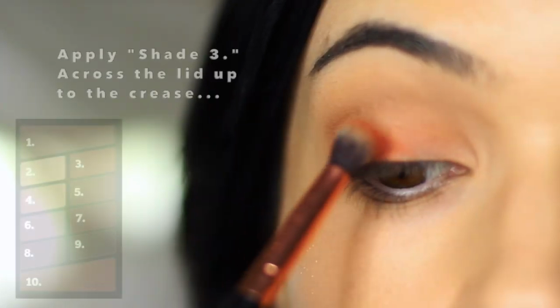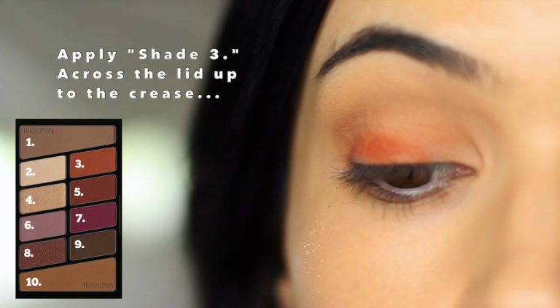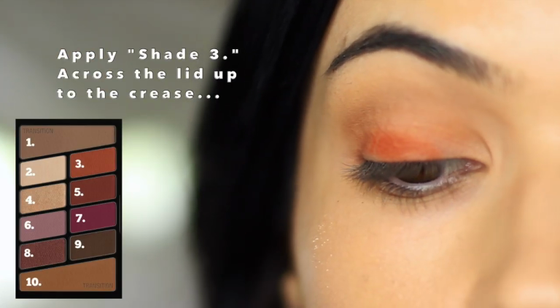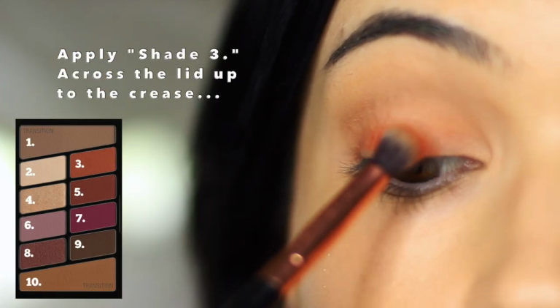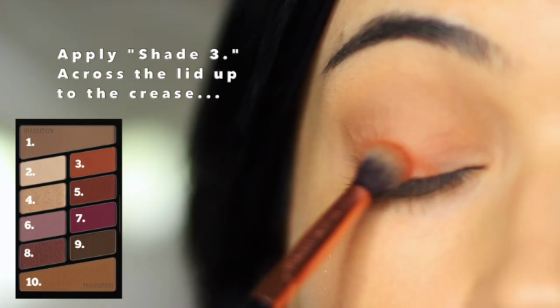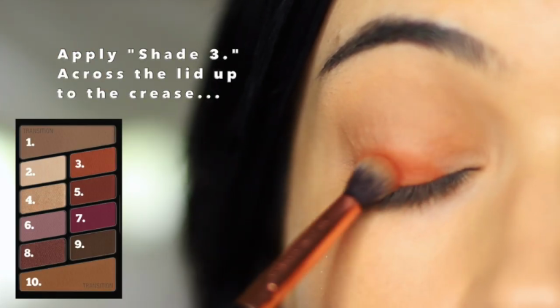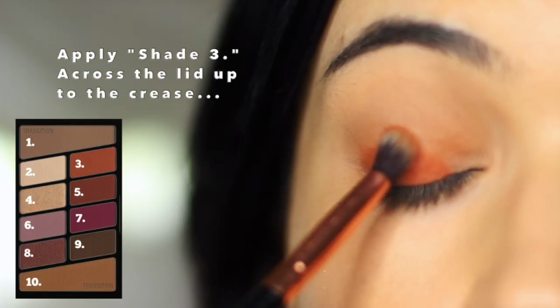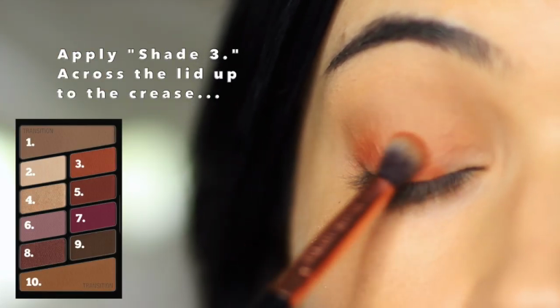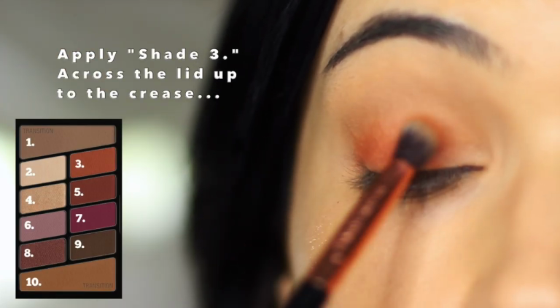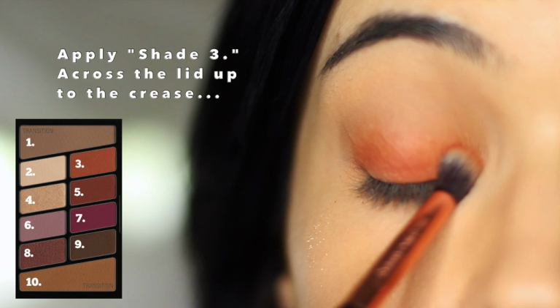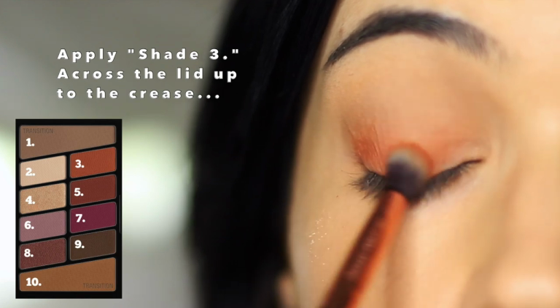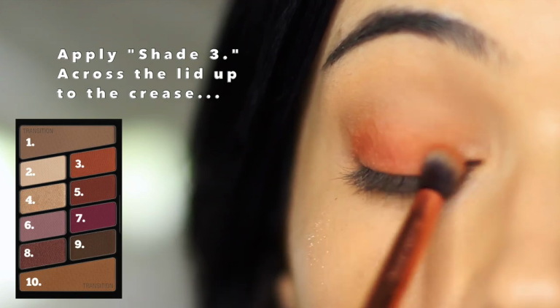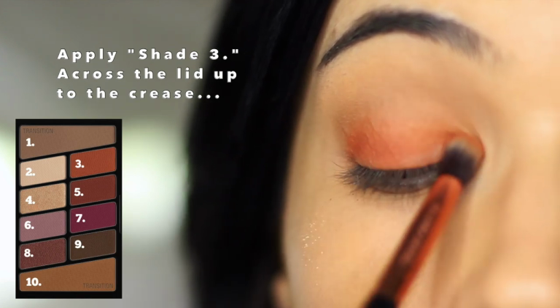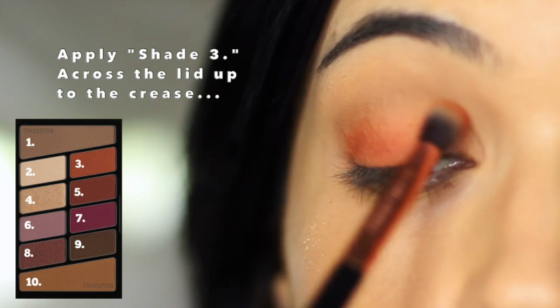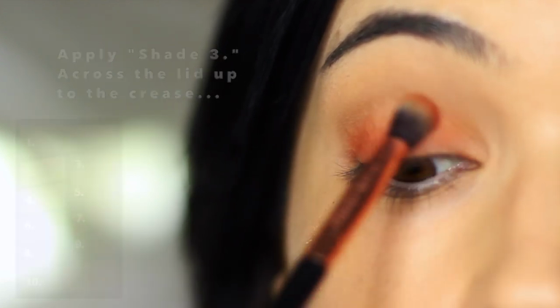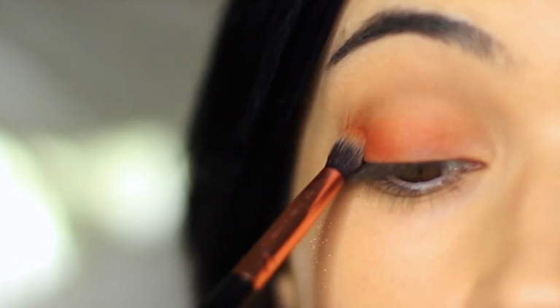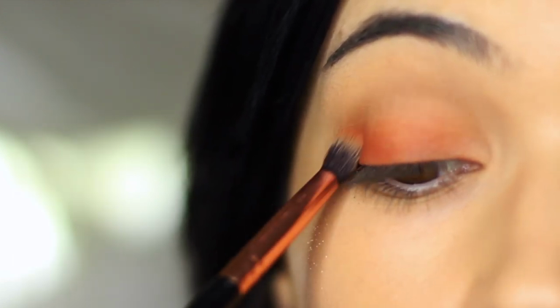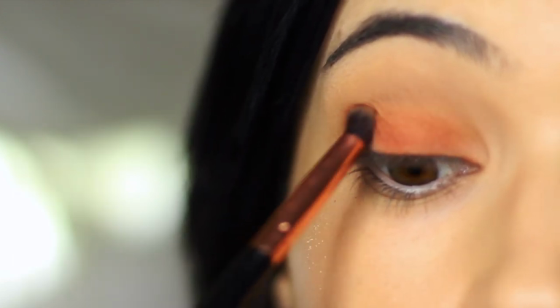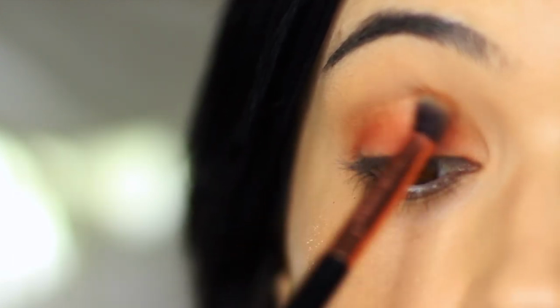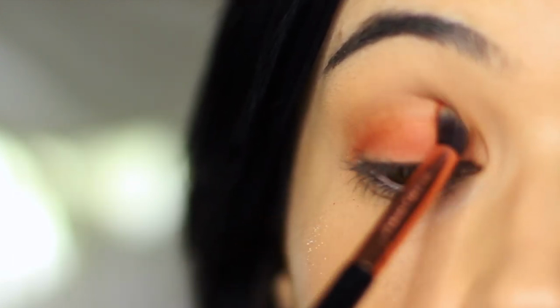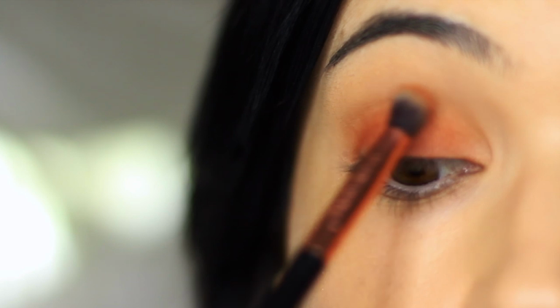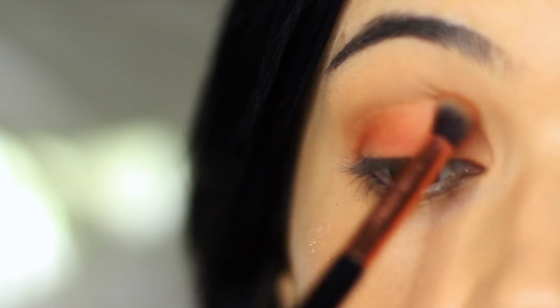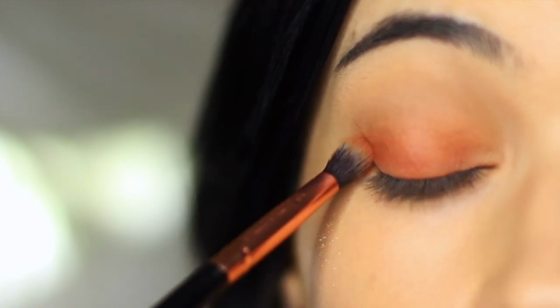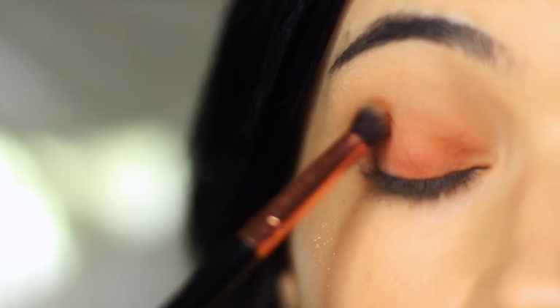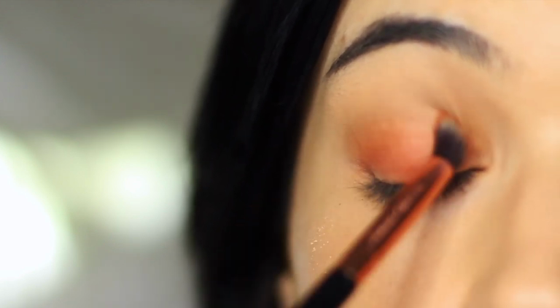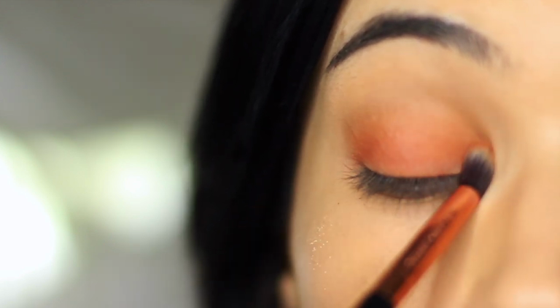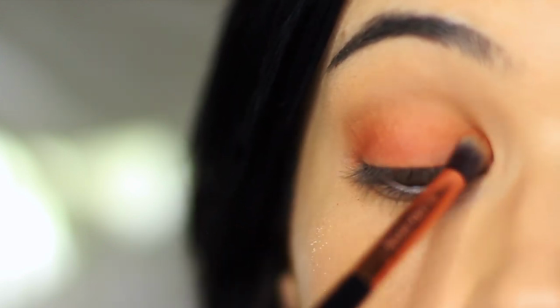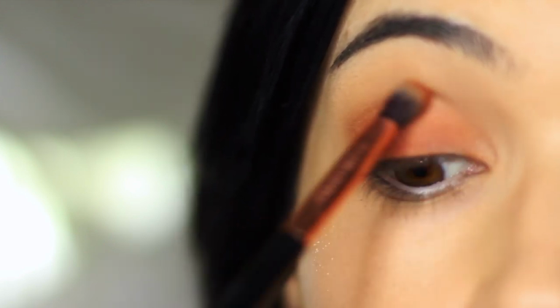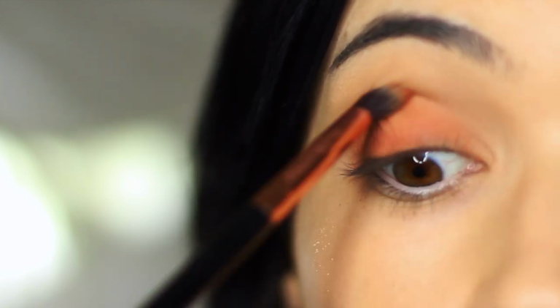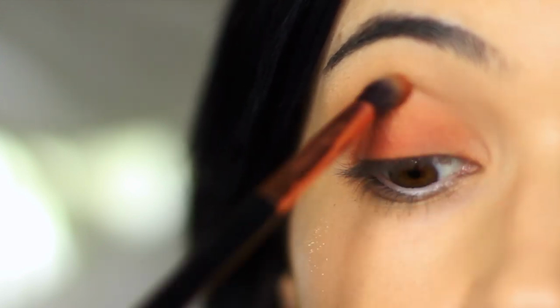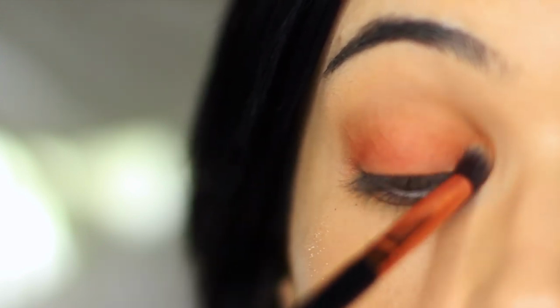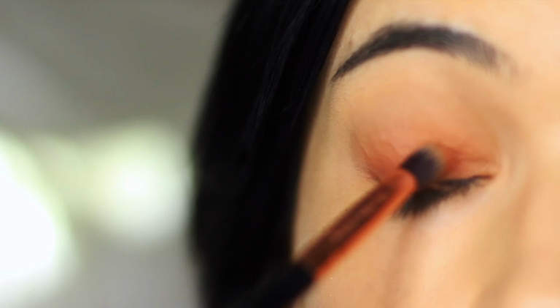Moving on next, we're going to apply shade number three, which is a beautiful orangey shade. We're going to apply this all over the lid using a slightly smaller brush this time. Really make sure to pack this color across the lid but don't blend it up too far — that transition shade is always higher than this shade.